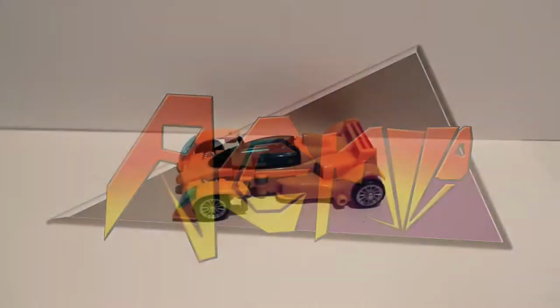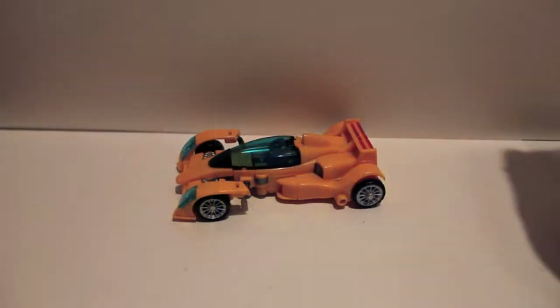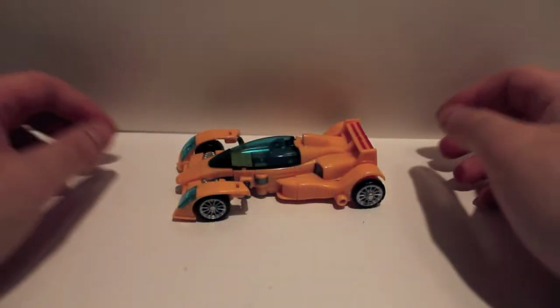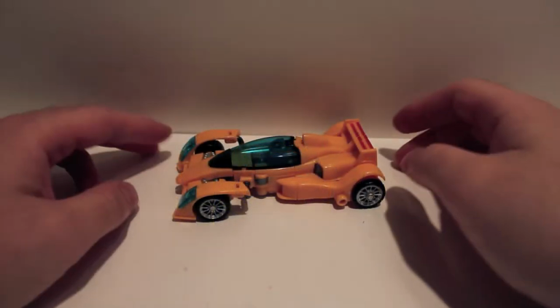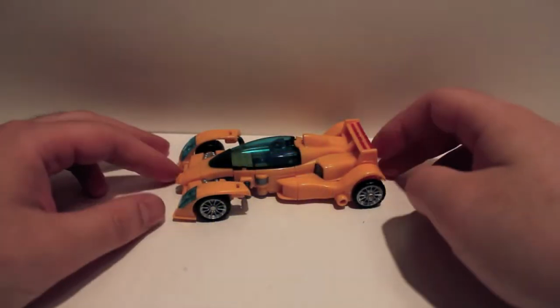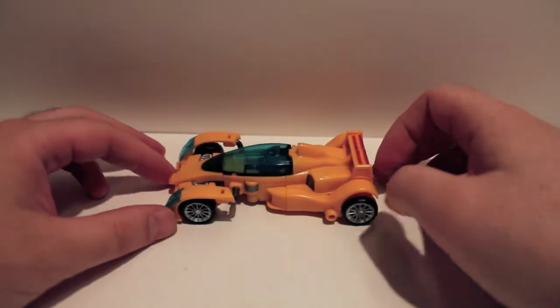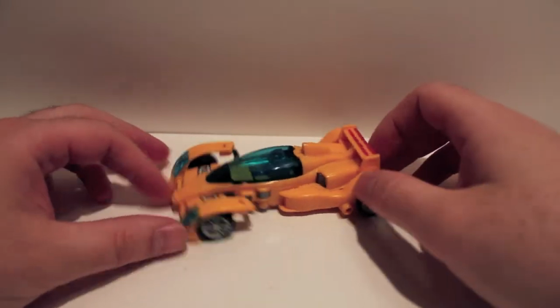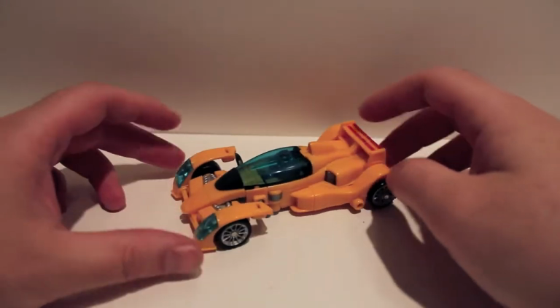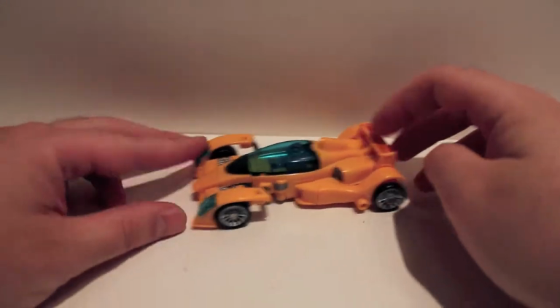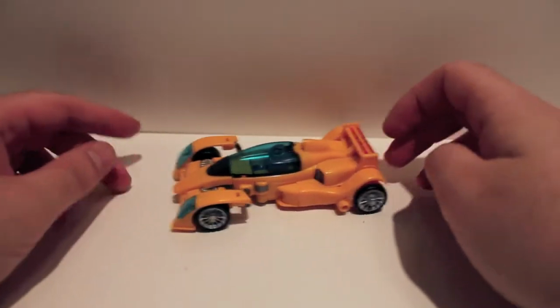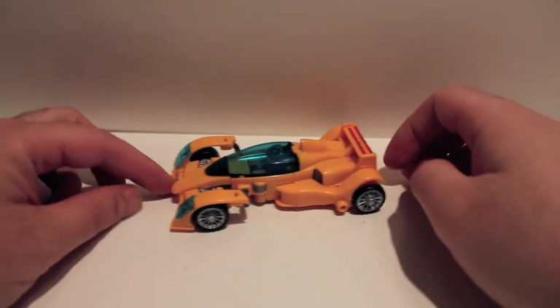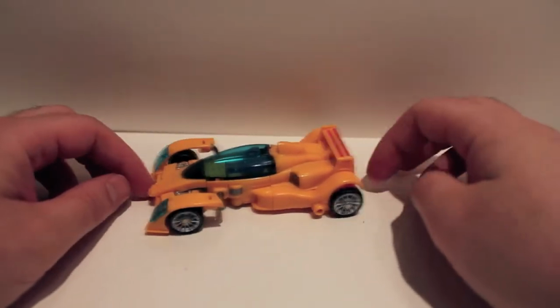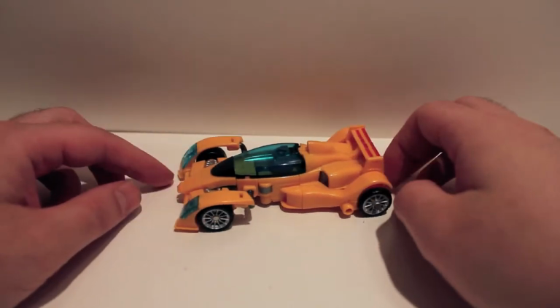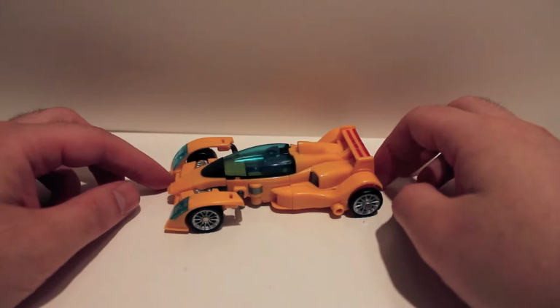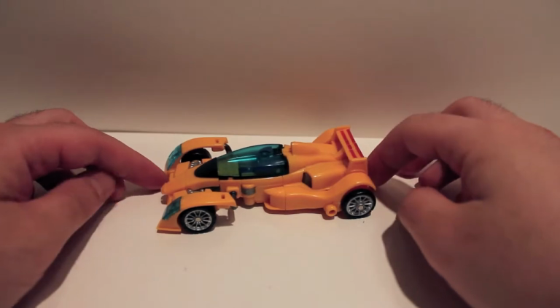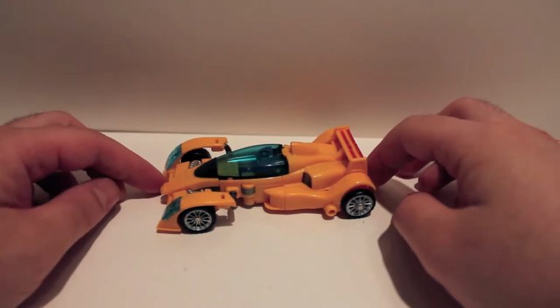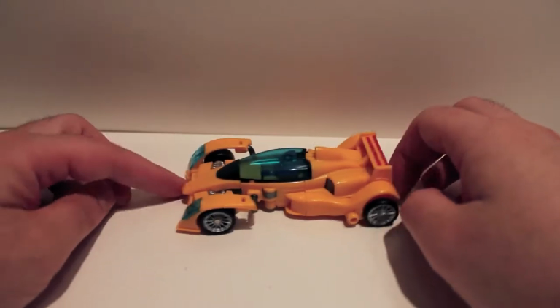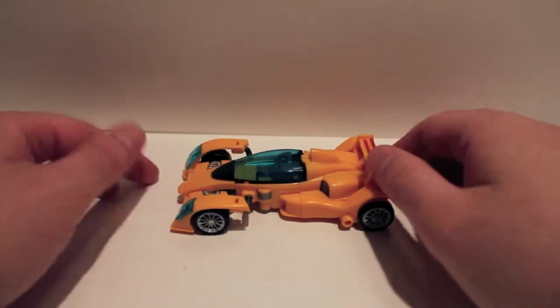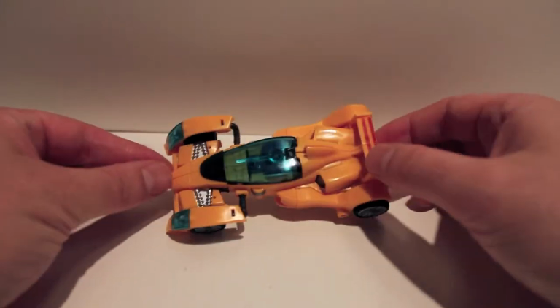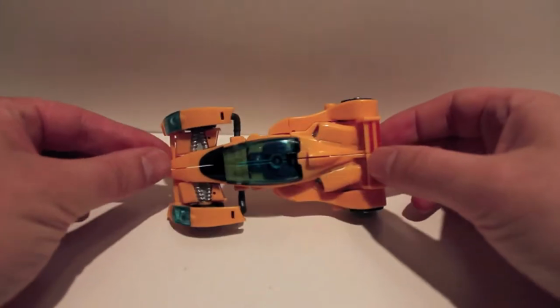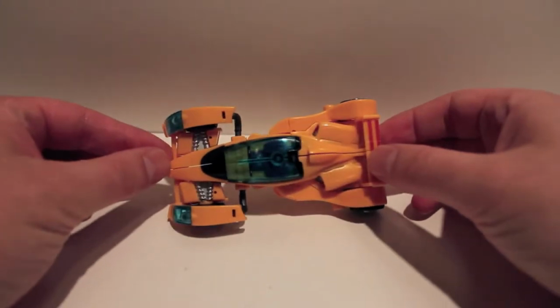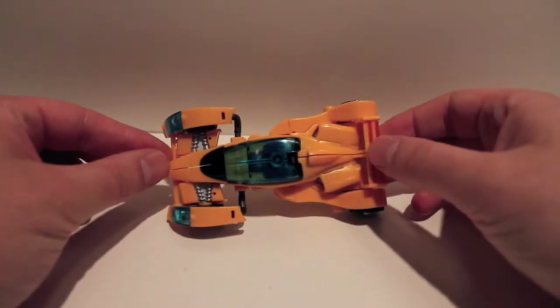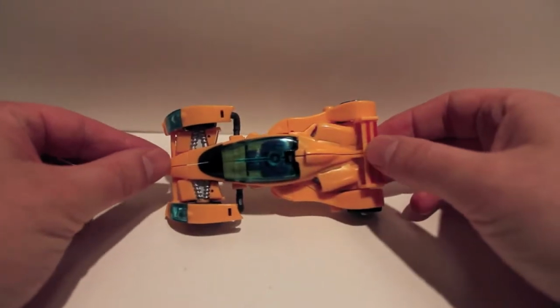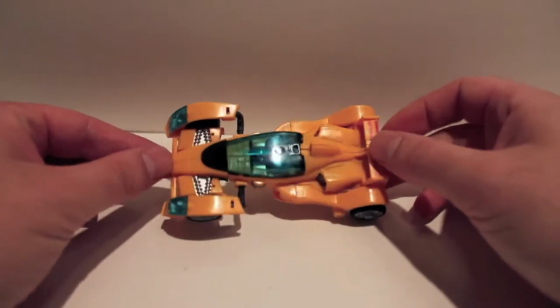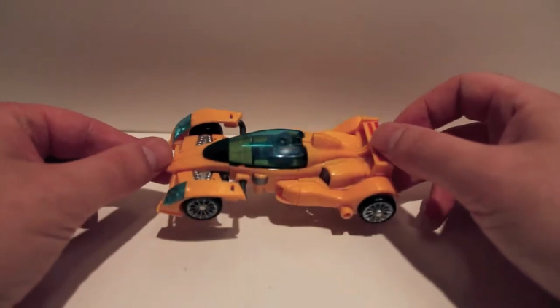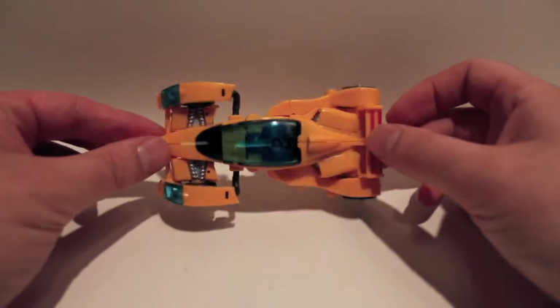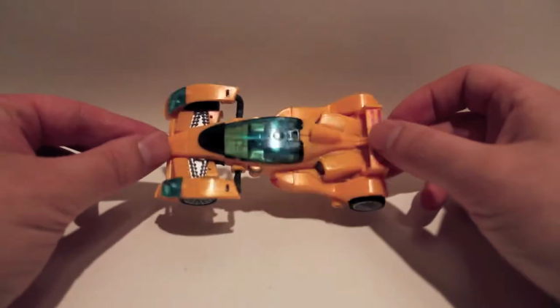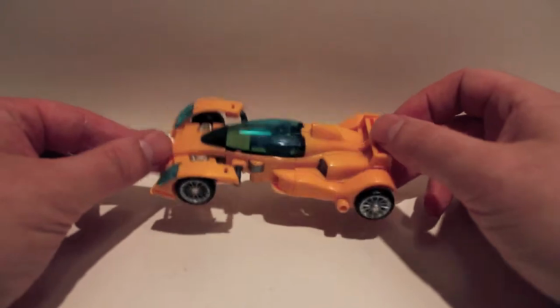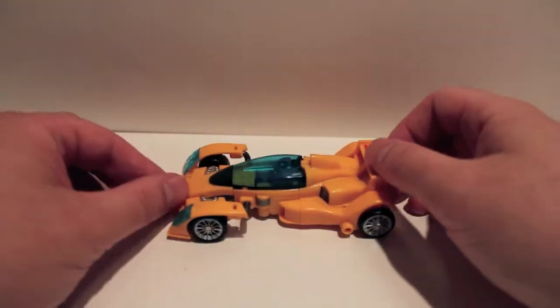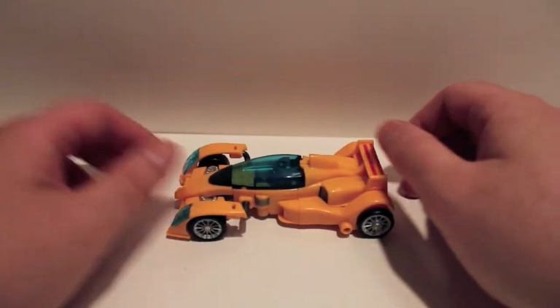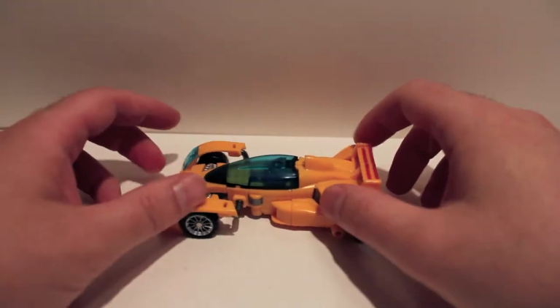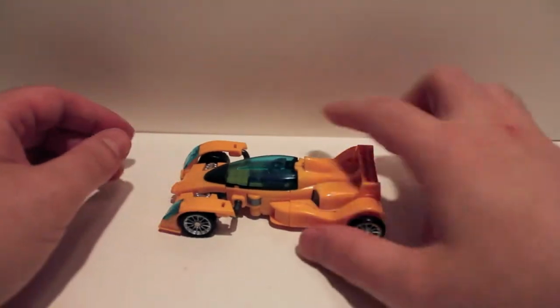What's up guys, got another video review for you. This time we're taking a look at the newest figure in Fan Projects' Not Stunticon Team. This is CA-11 Downforce, also known as Dragstrip.